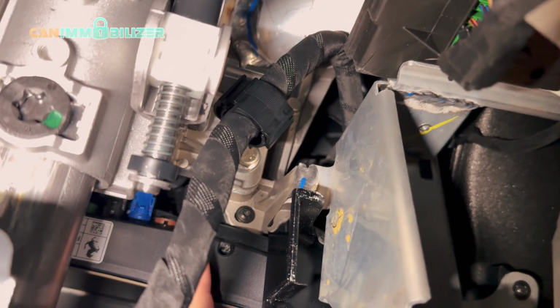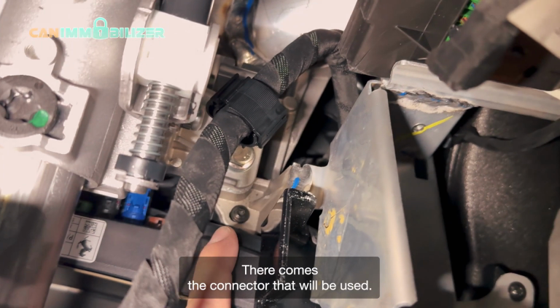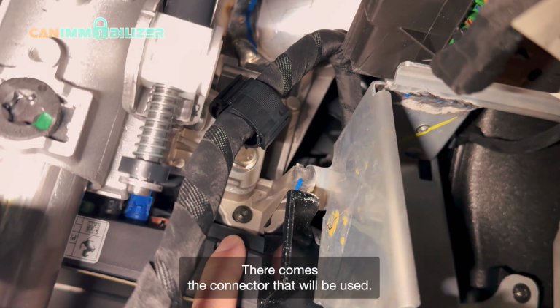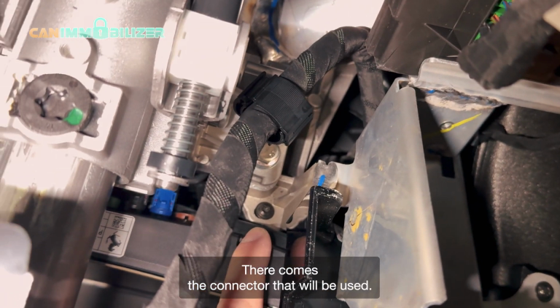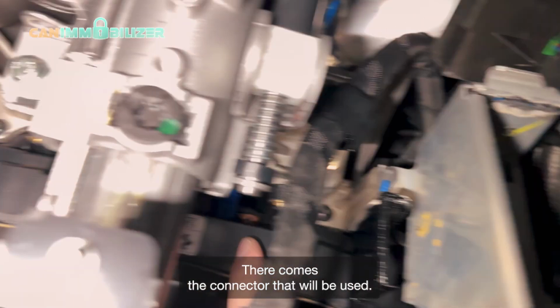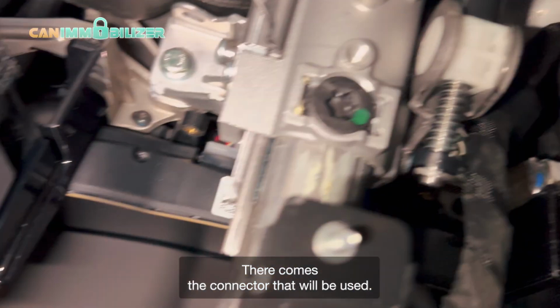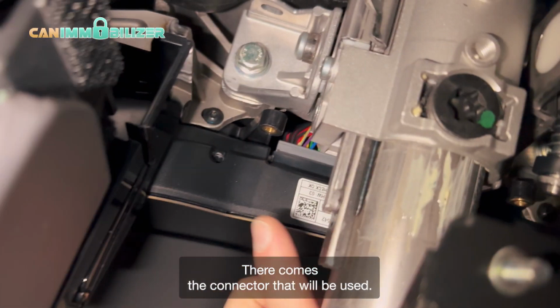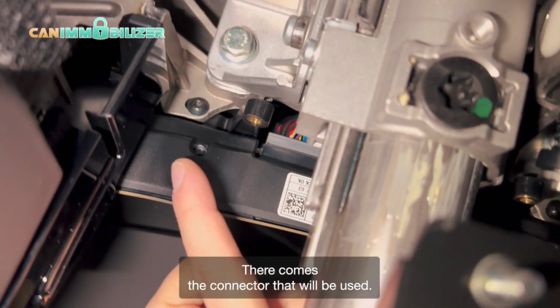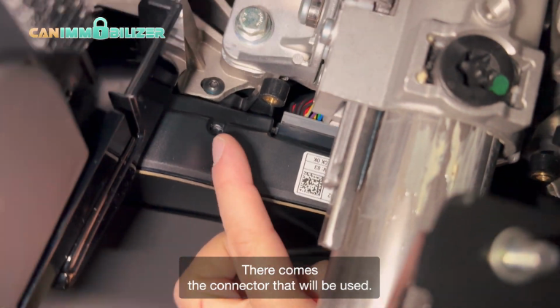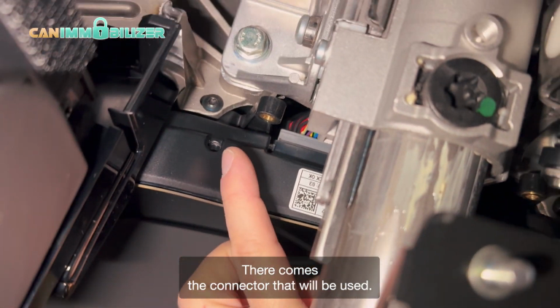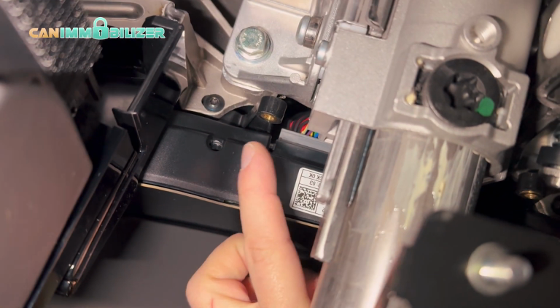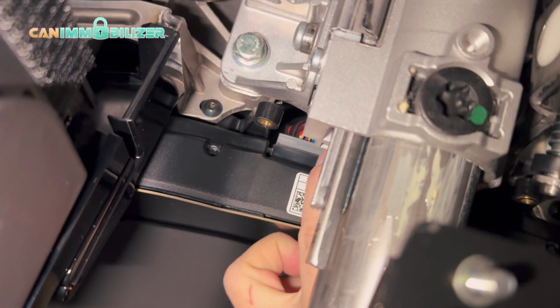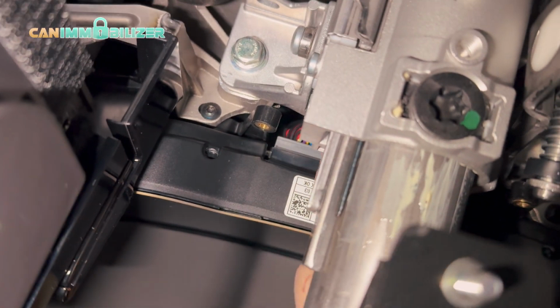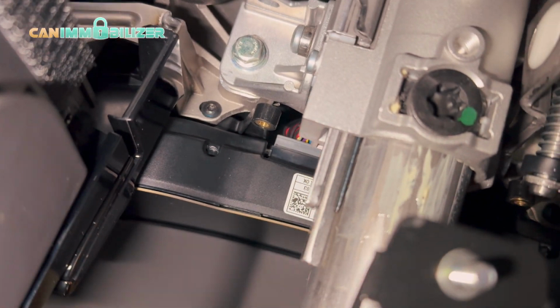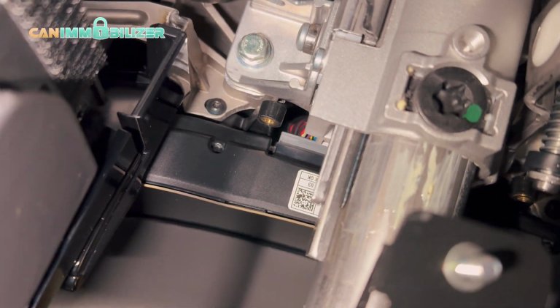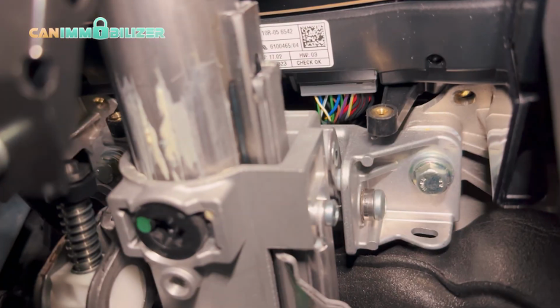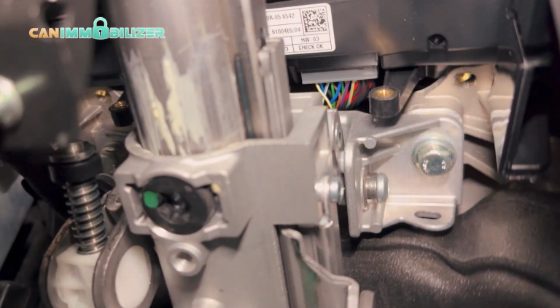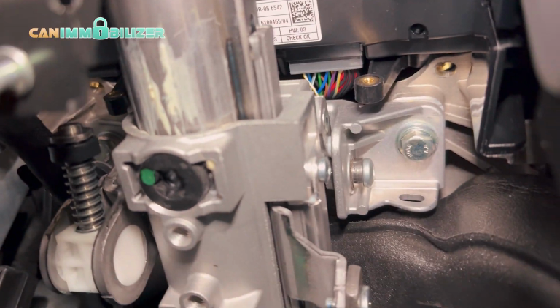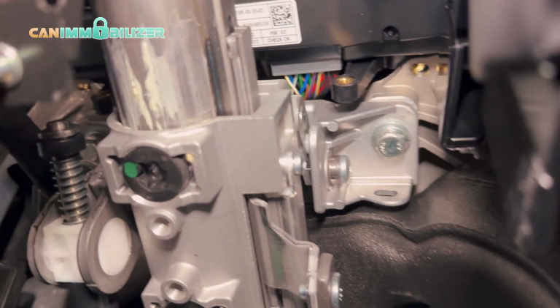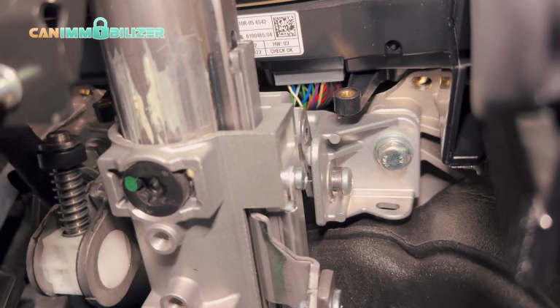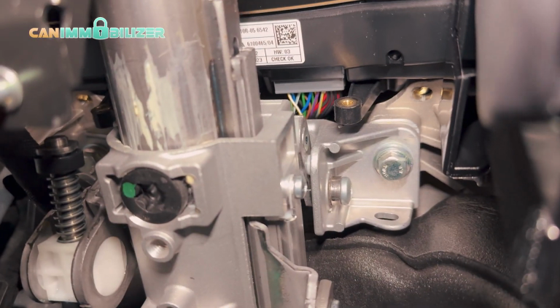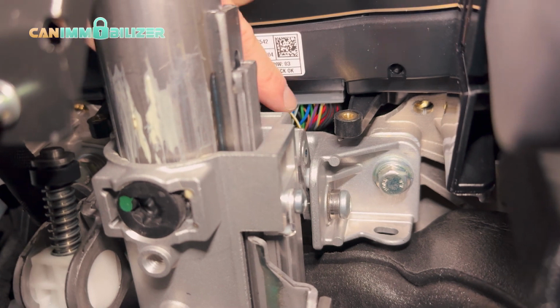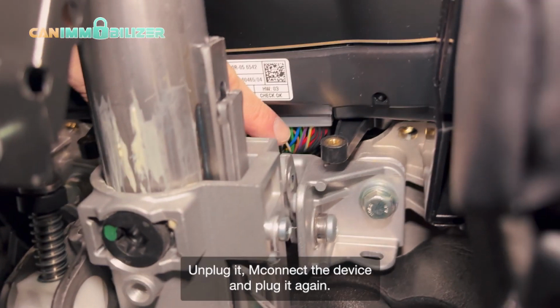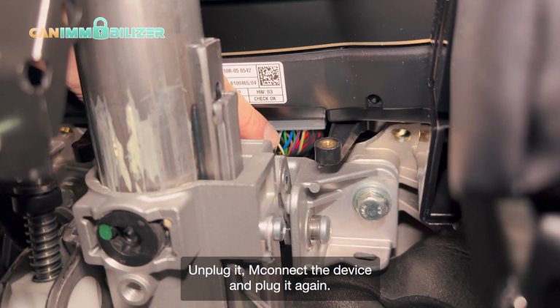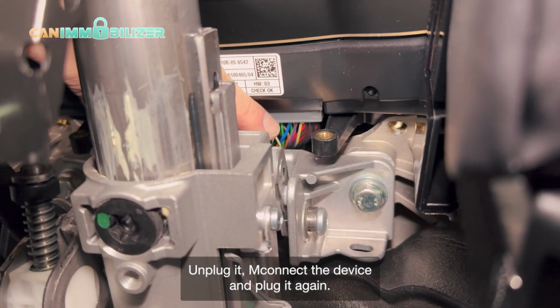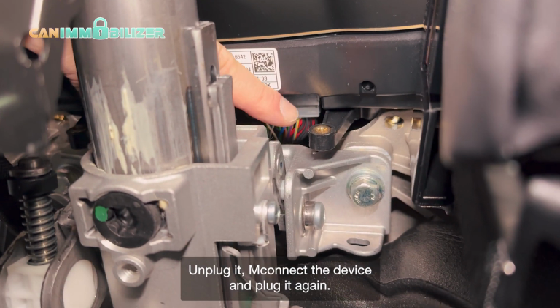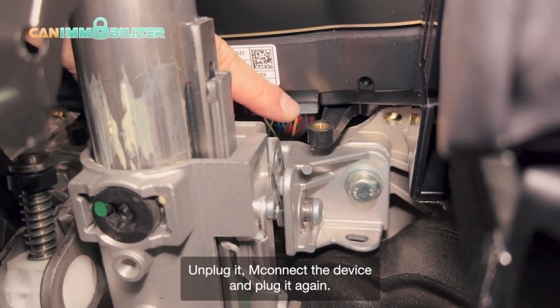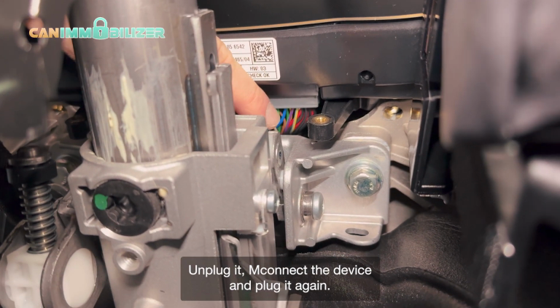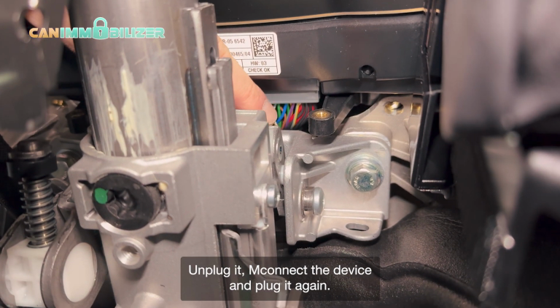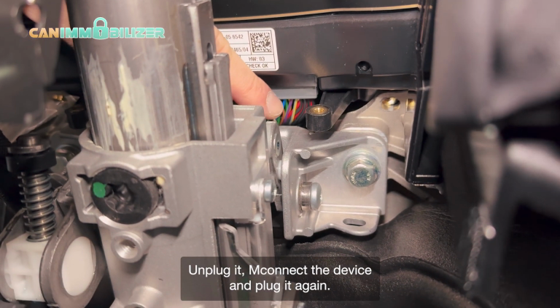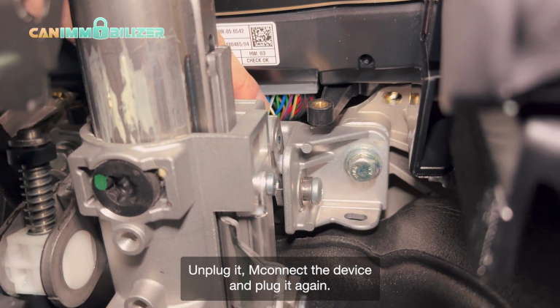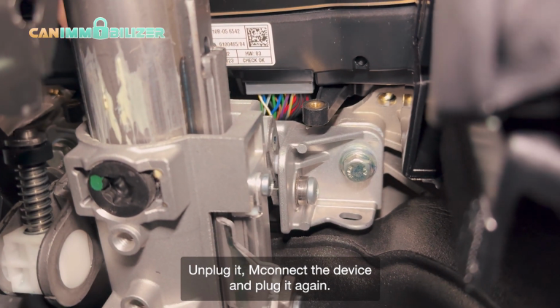There comes the connector that will be used. Unplug it, connect the device, and plug it again.